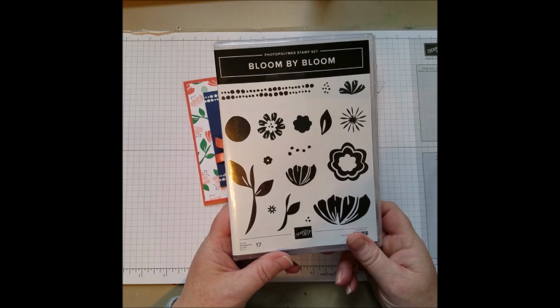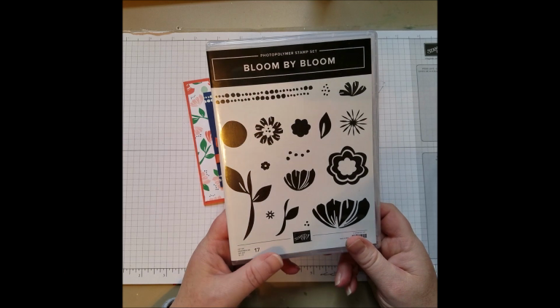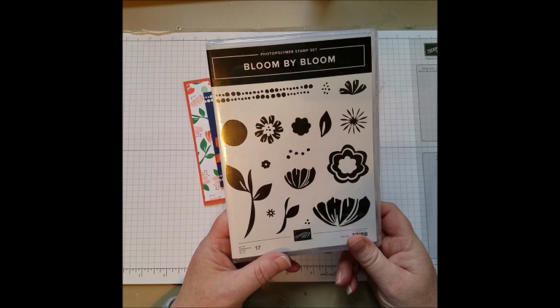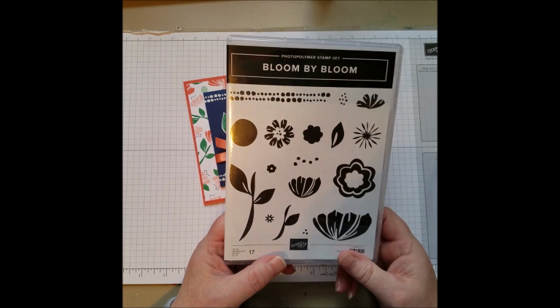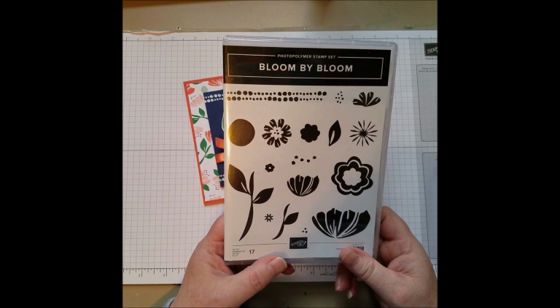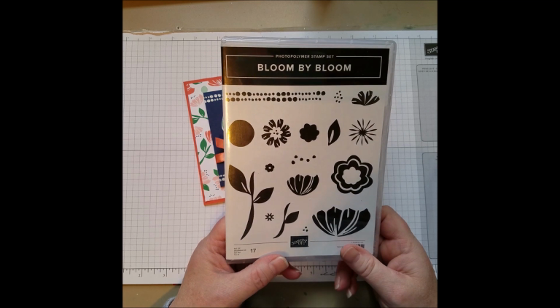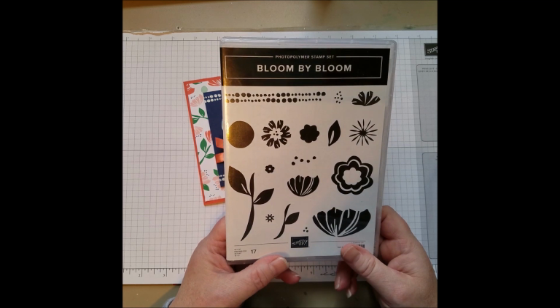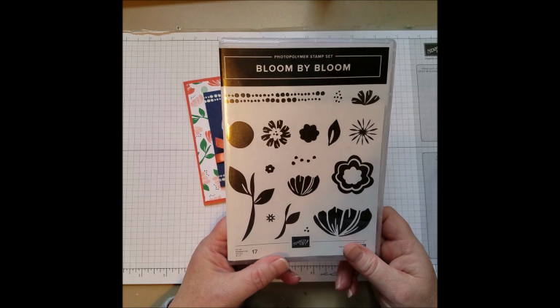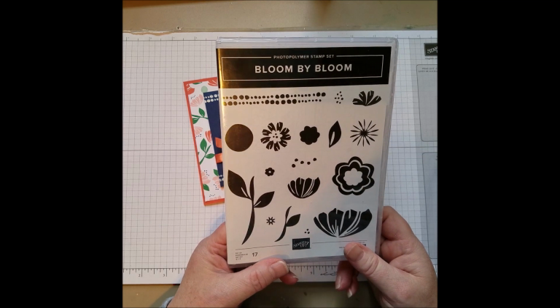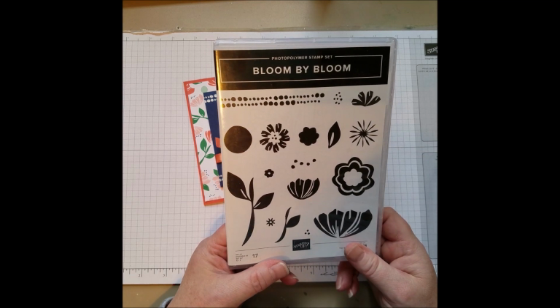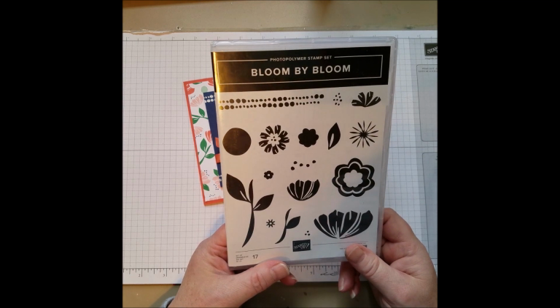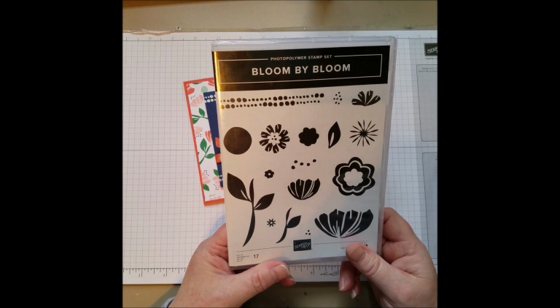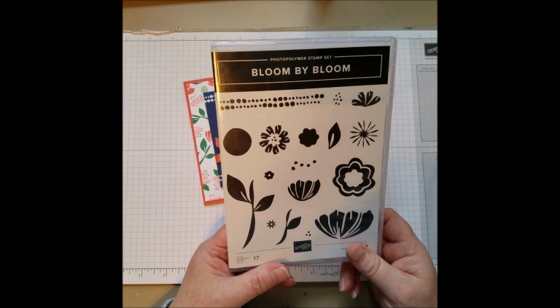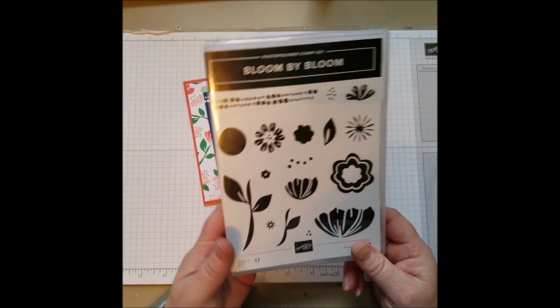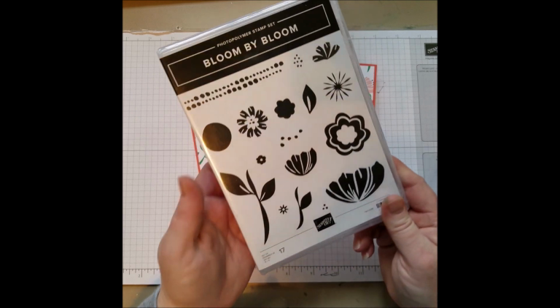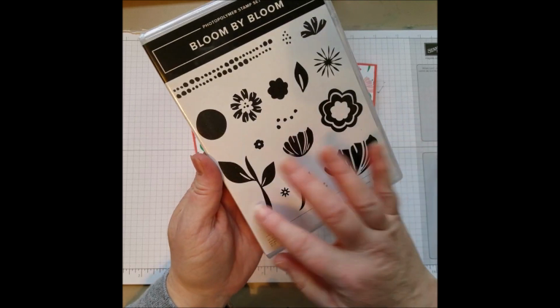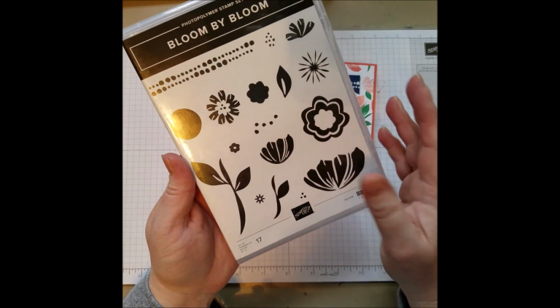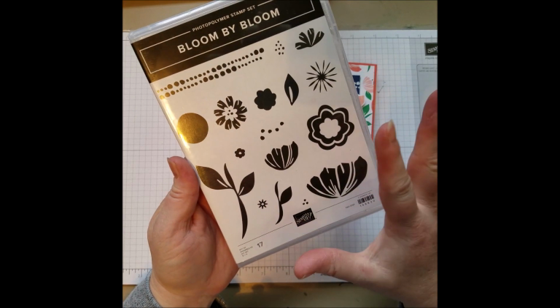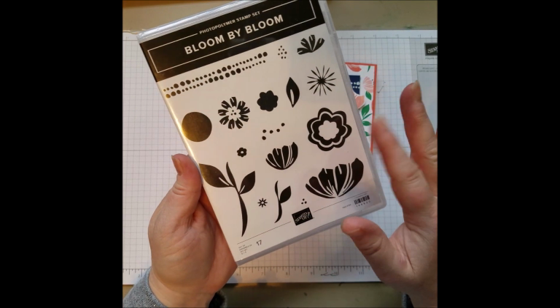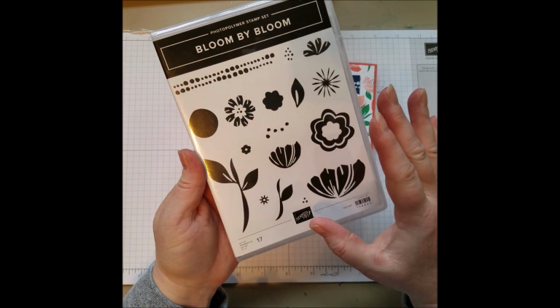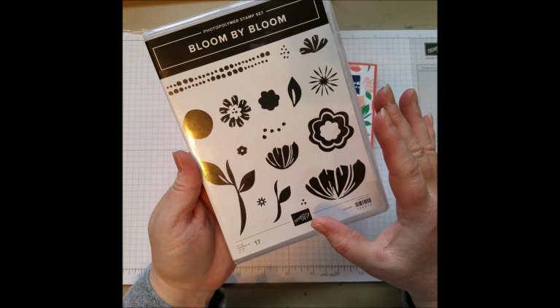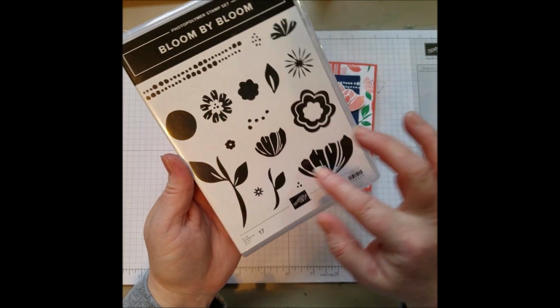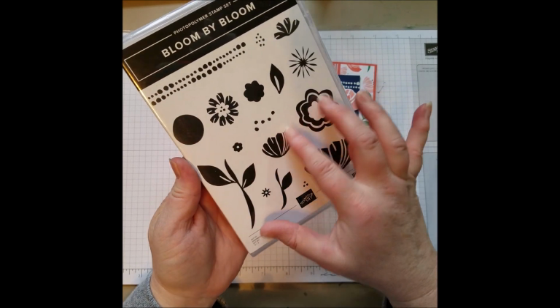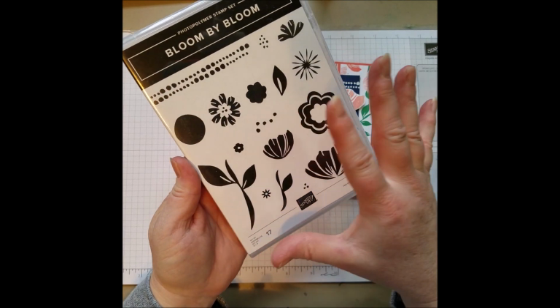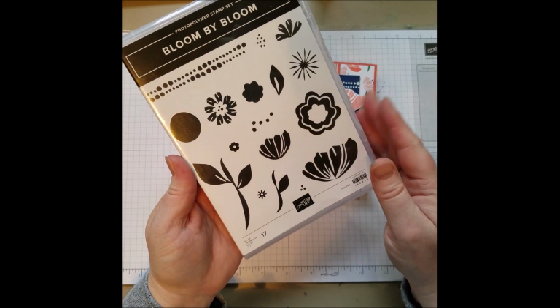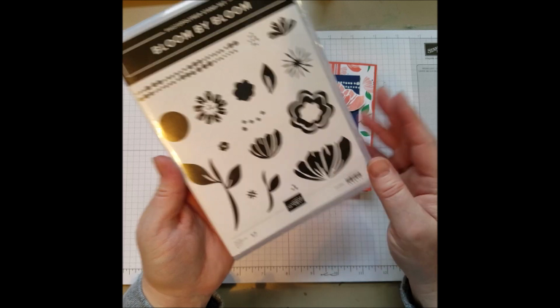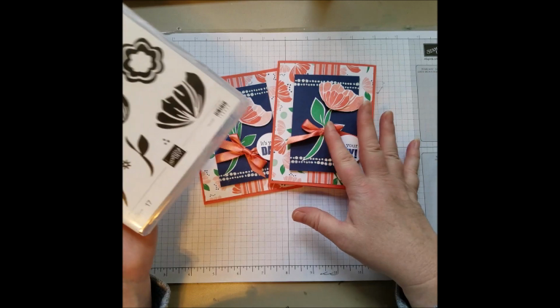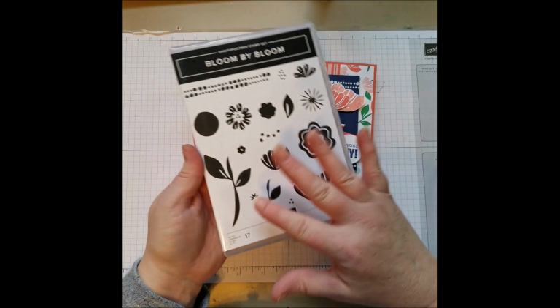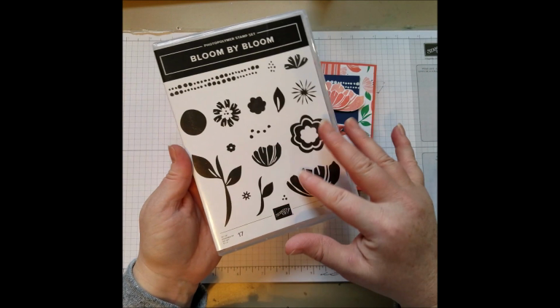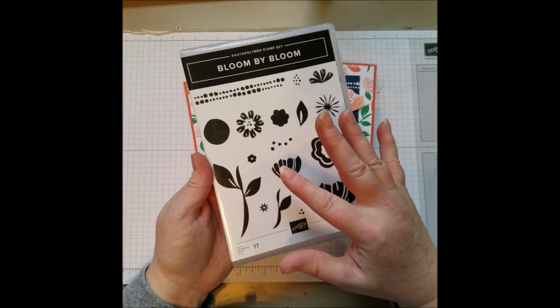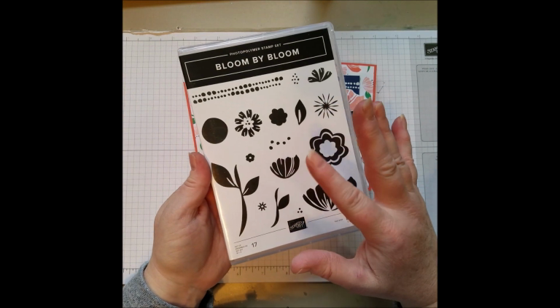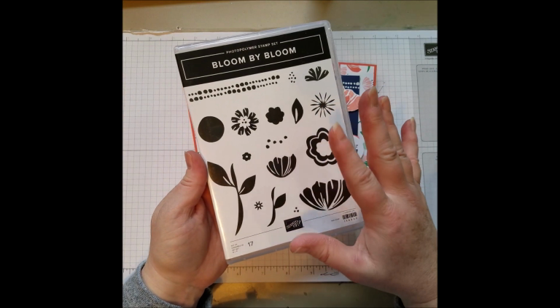Hi everyone. Today I want to share another new stamp set from Stampin' Up! called Bloom by Bloom. It's in the Occasions catalog. It's a very pretty and bold floral set and I love the bold images on this and the bright colors that kind of go along with it in the catalog.